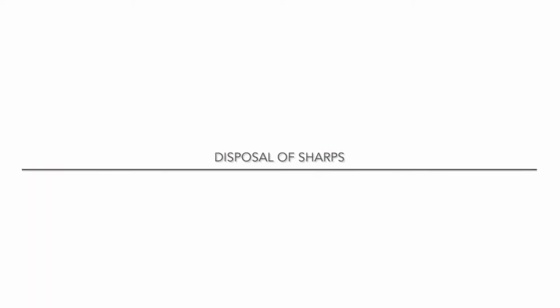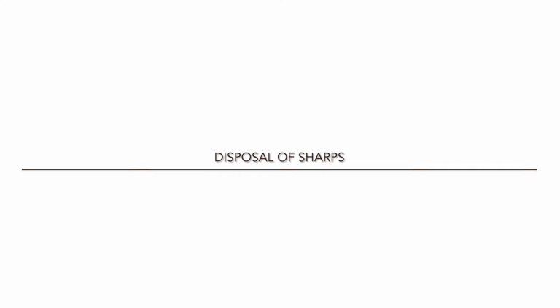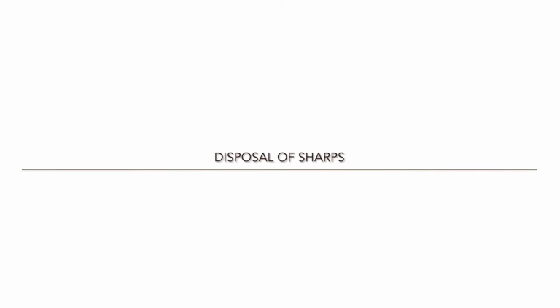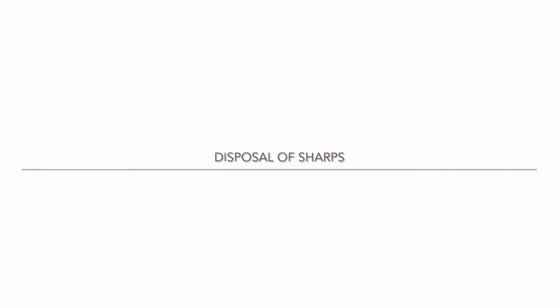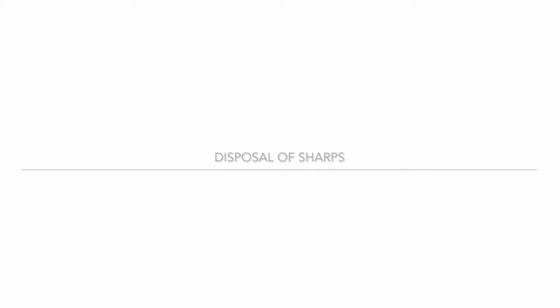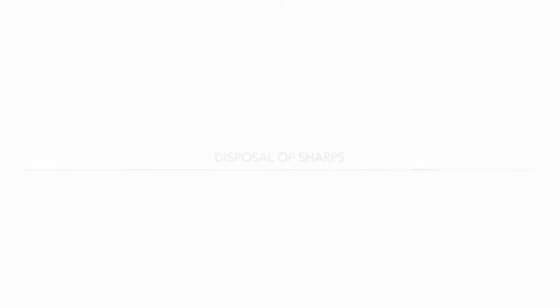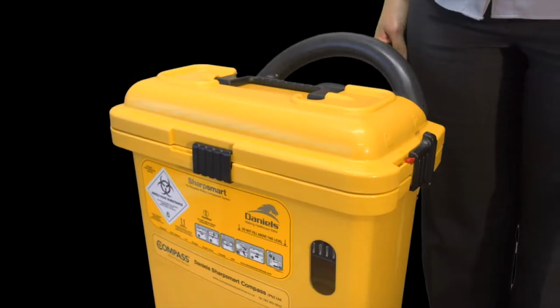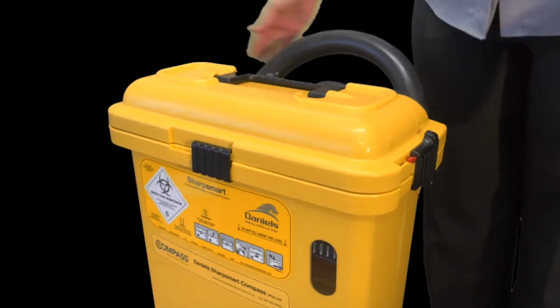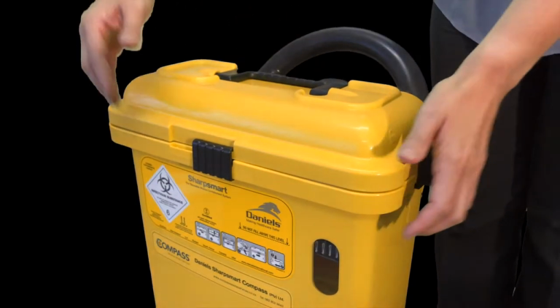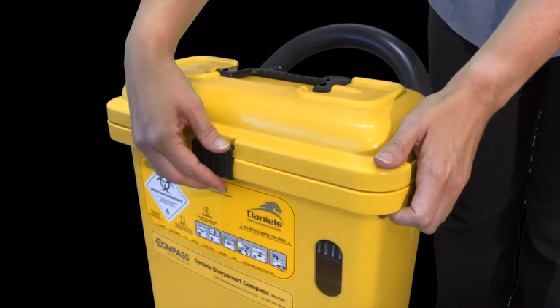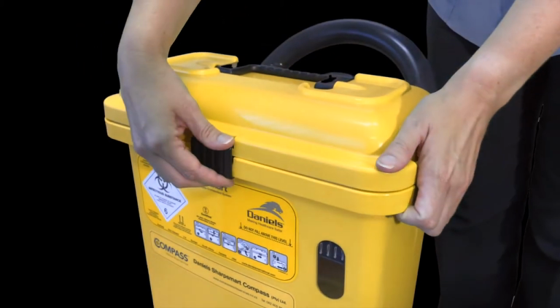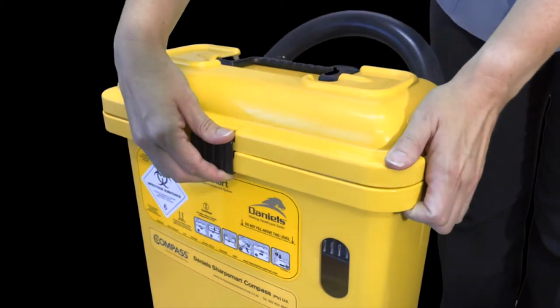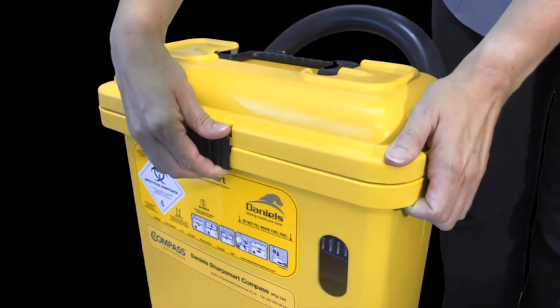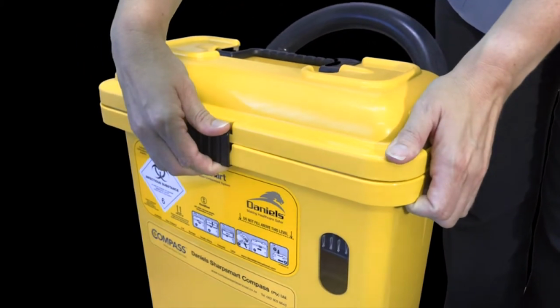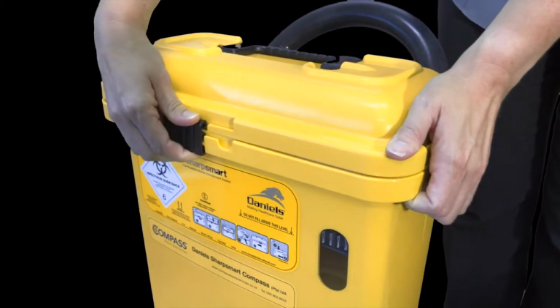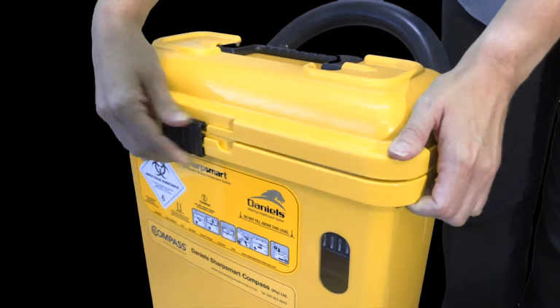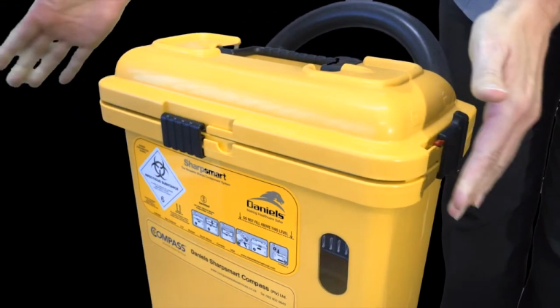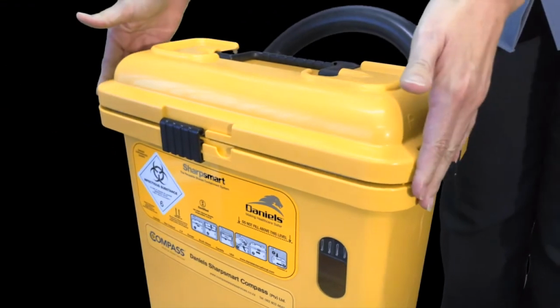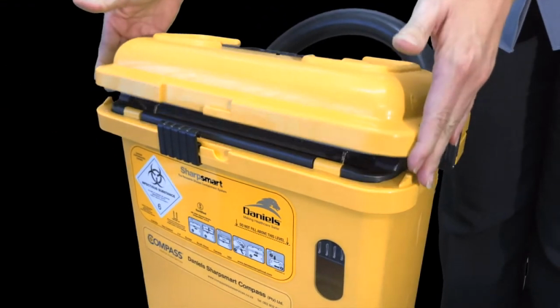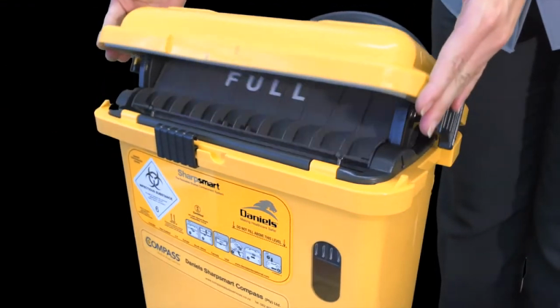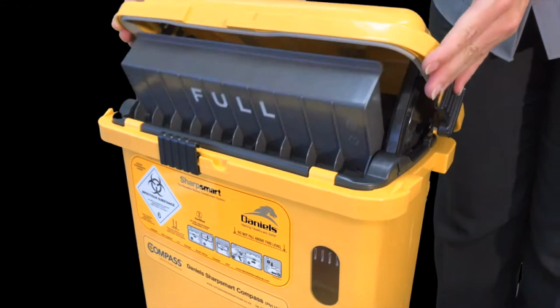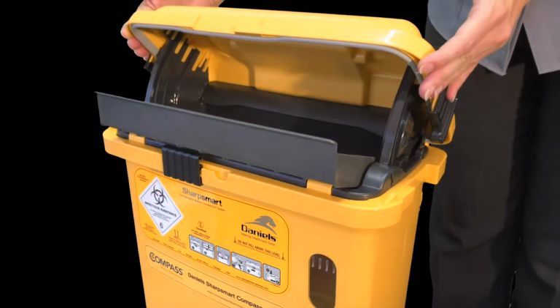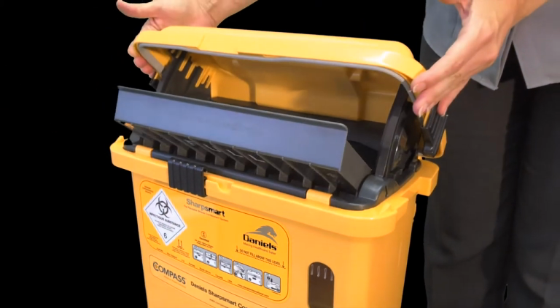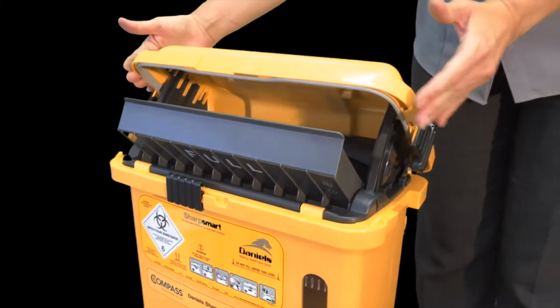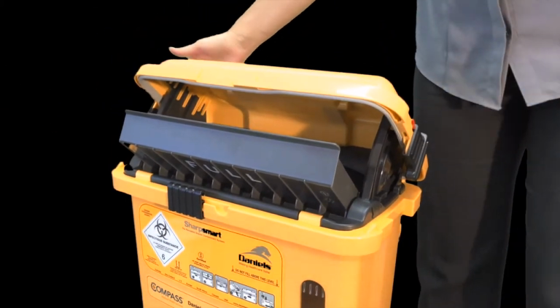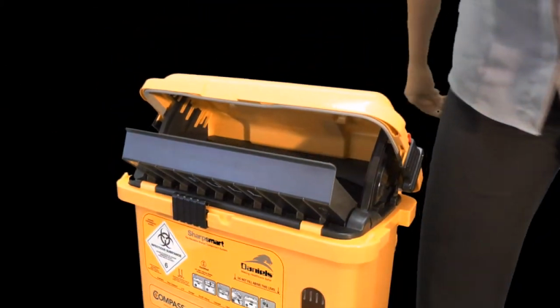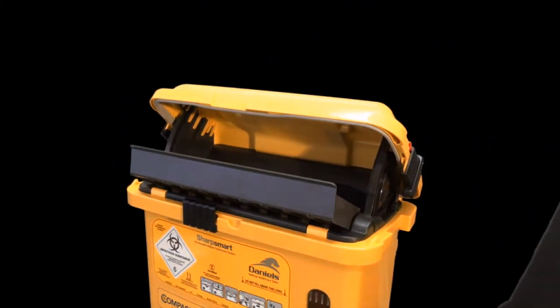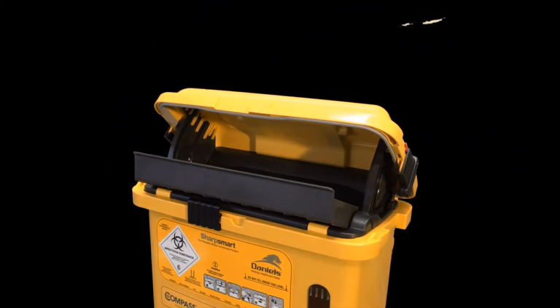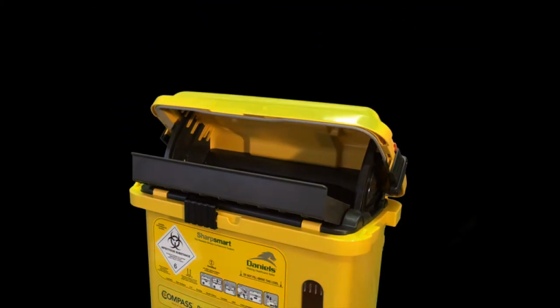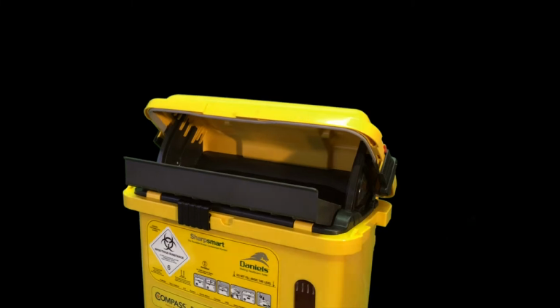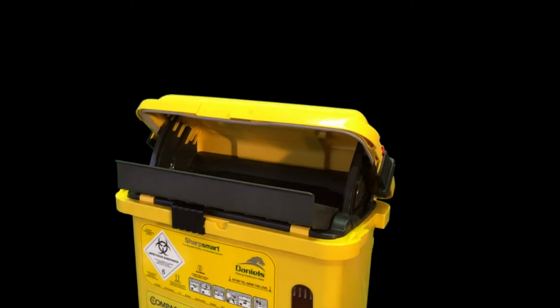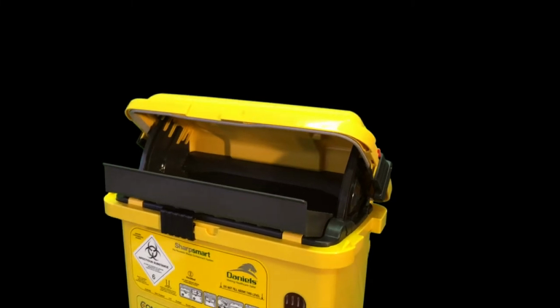Disposal of sharps. 1. To open the container, slide the front catch to the left and lift the lid until it locks and stays open. The tray will drop to rest.